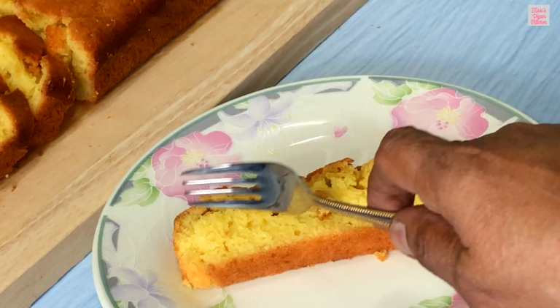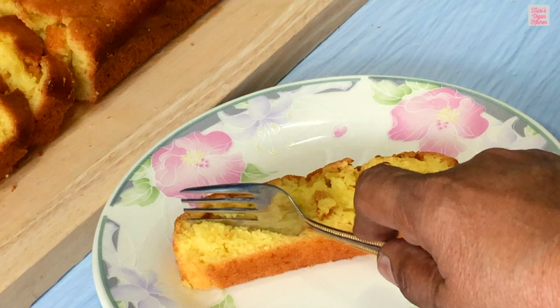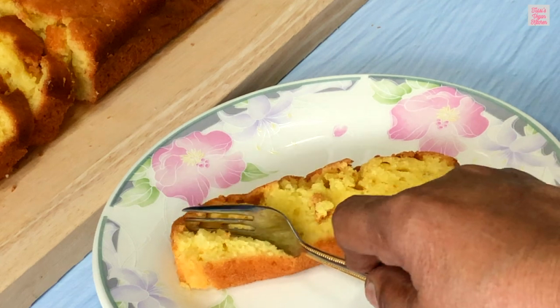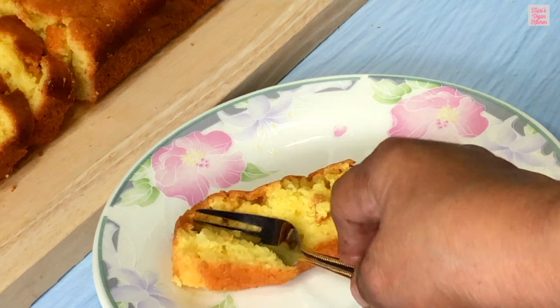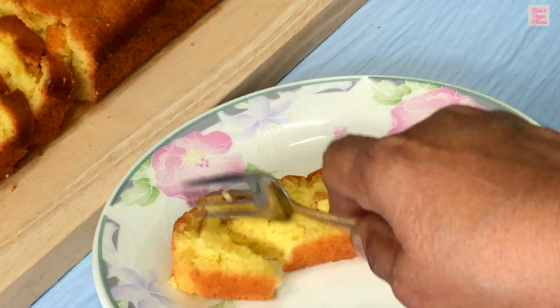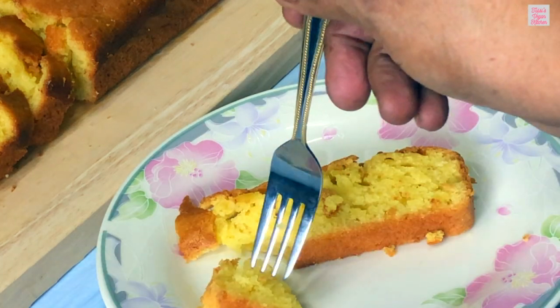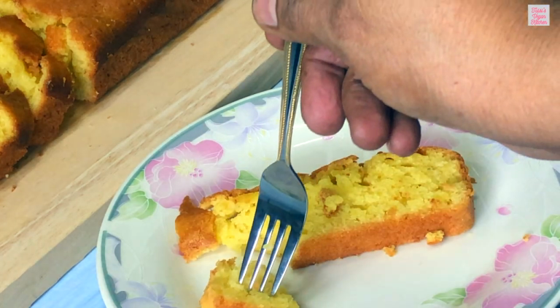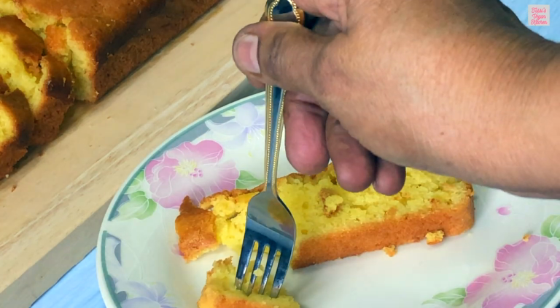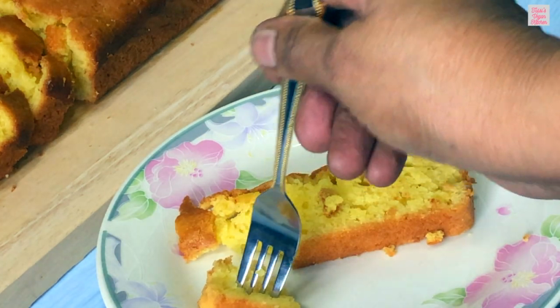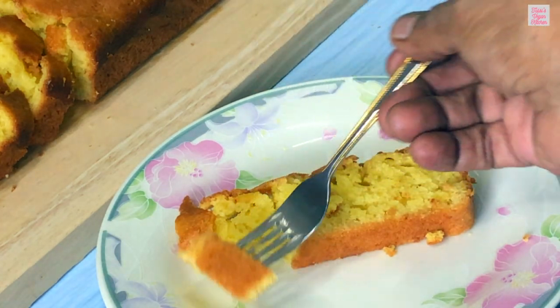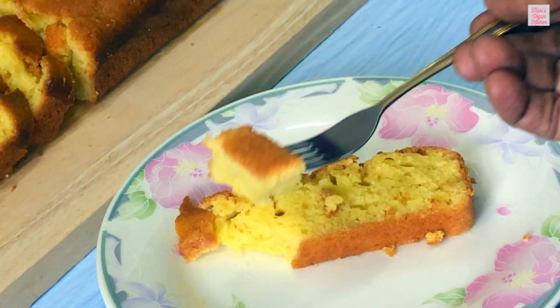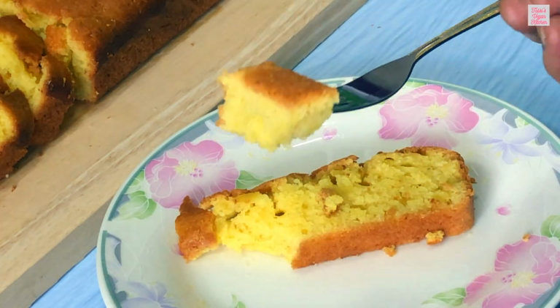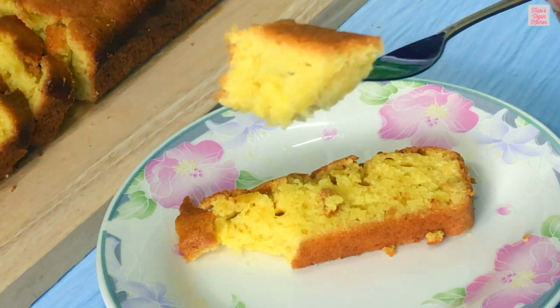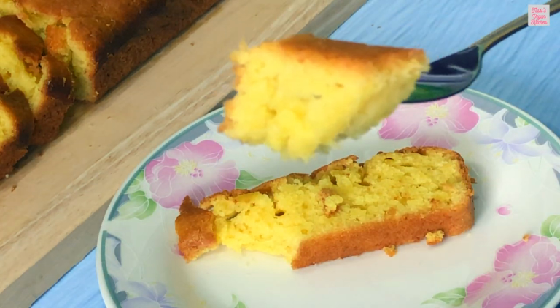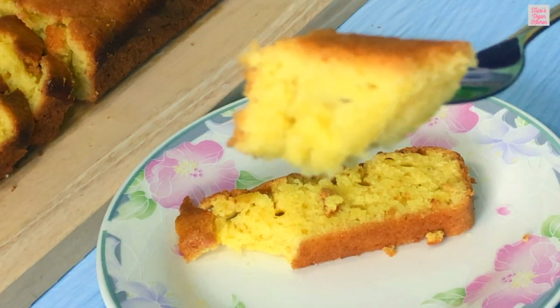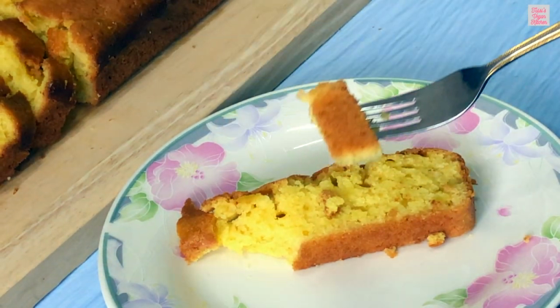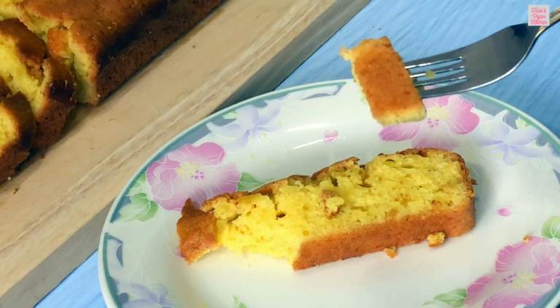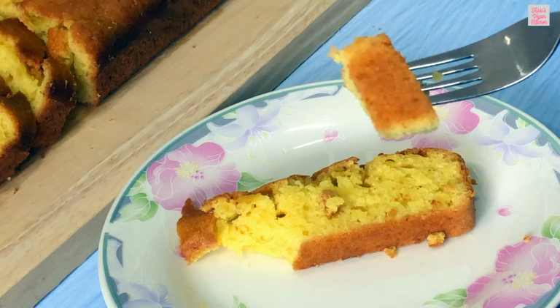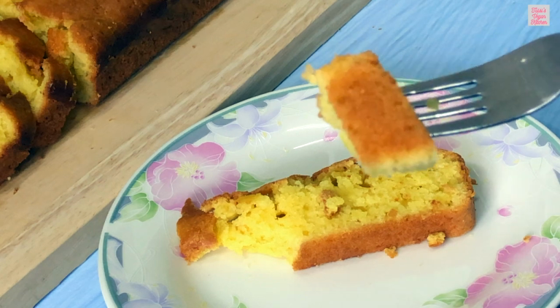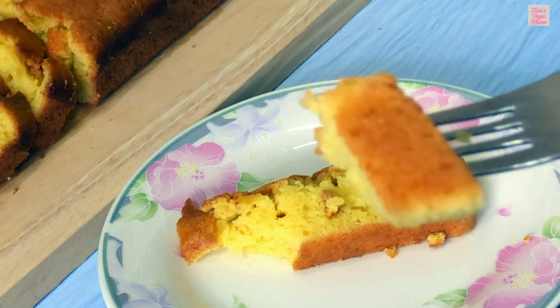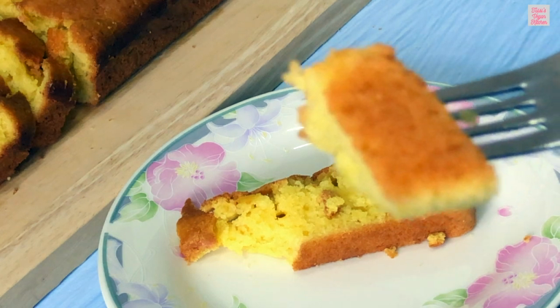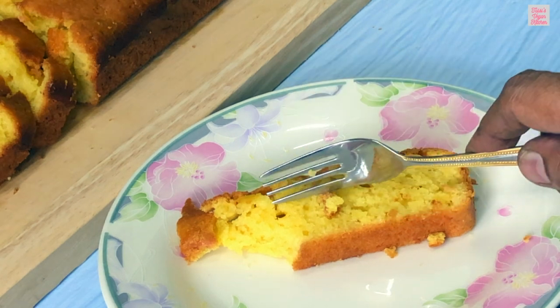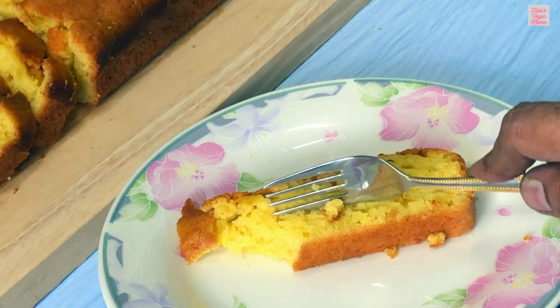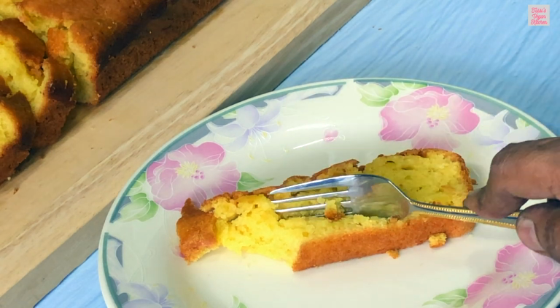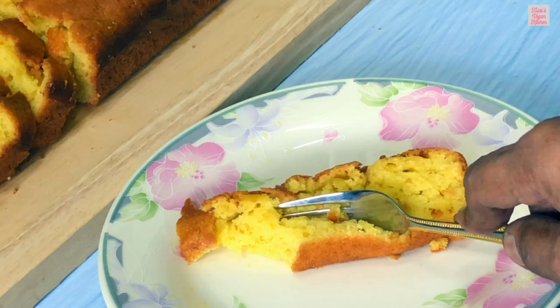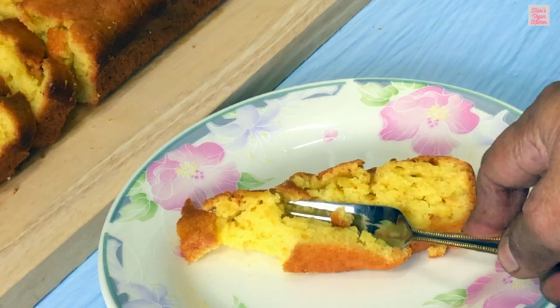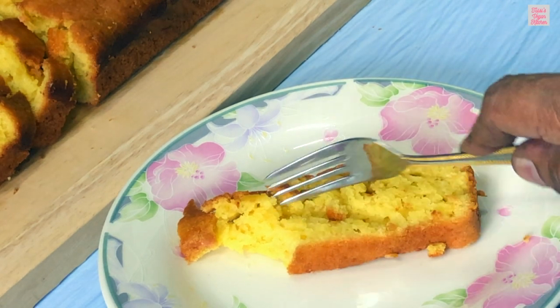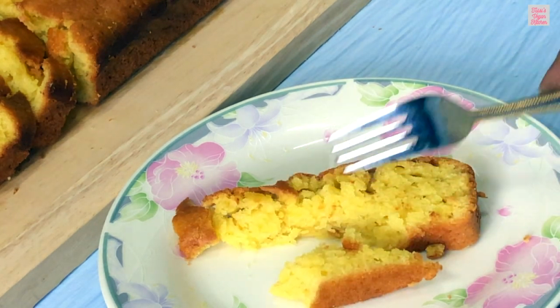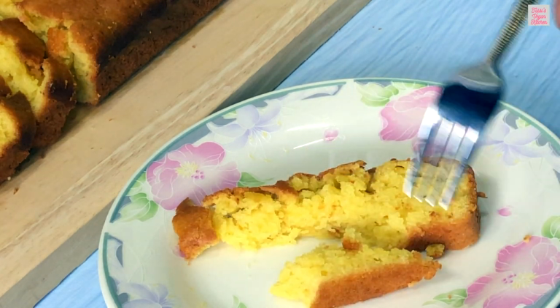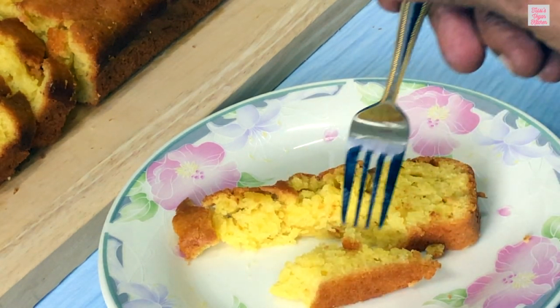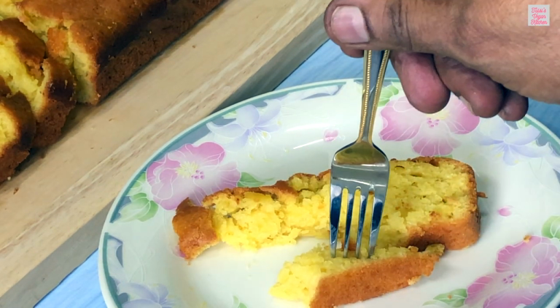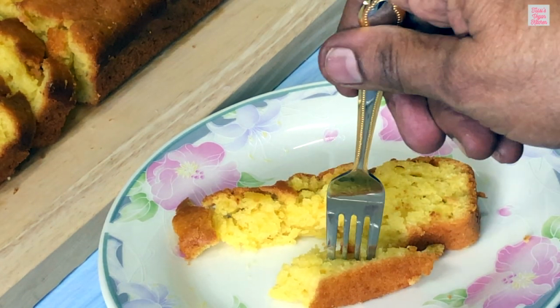Let's taste the cake. The combination of the orange flavor and the moist texture is simply irresistible, and it is so soft and fluffy.